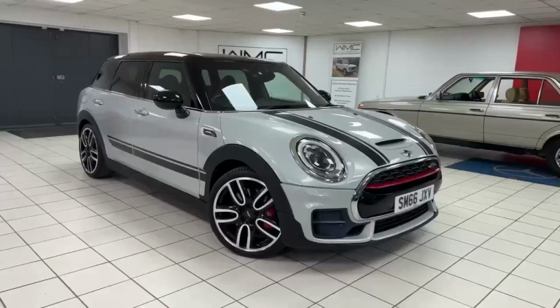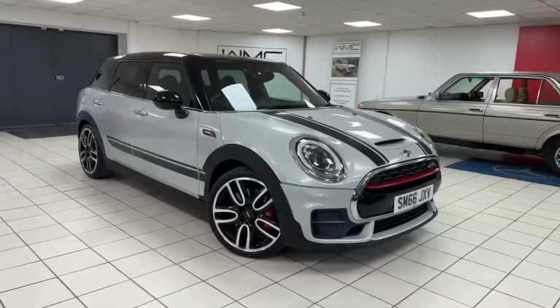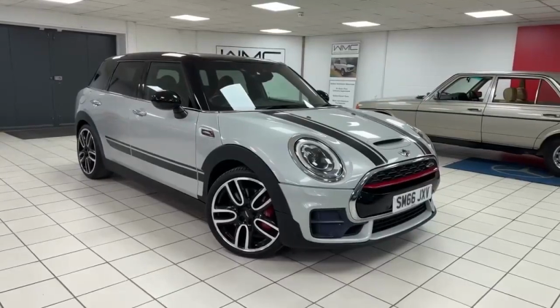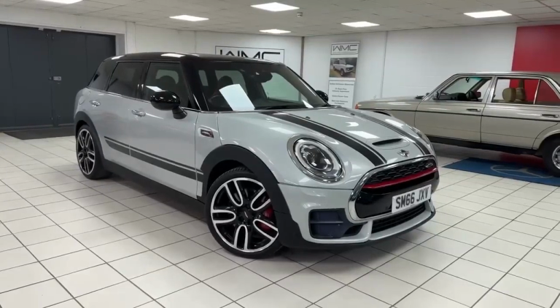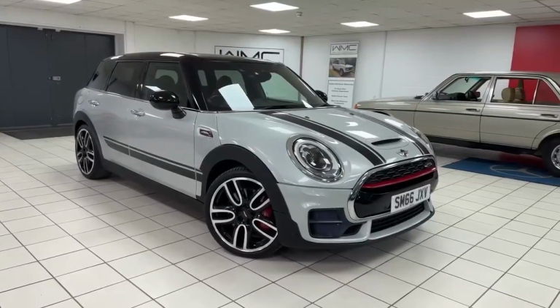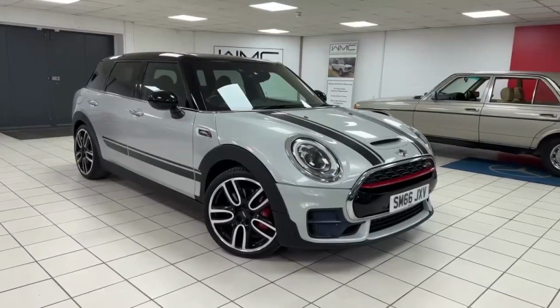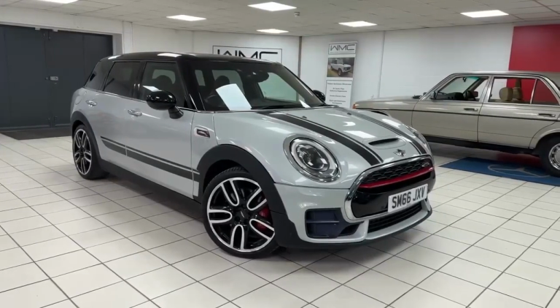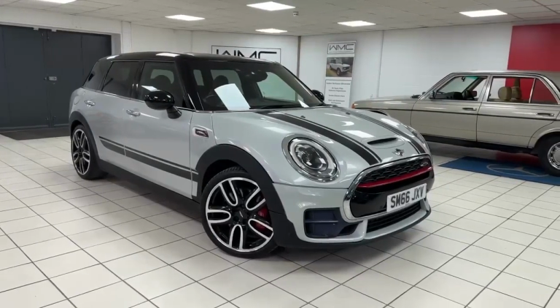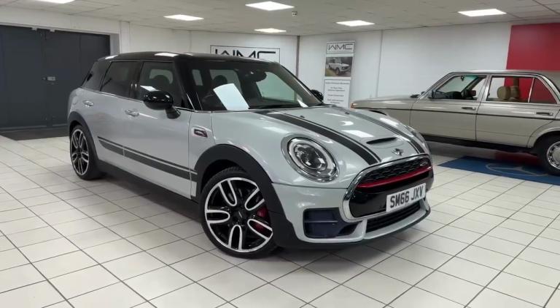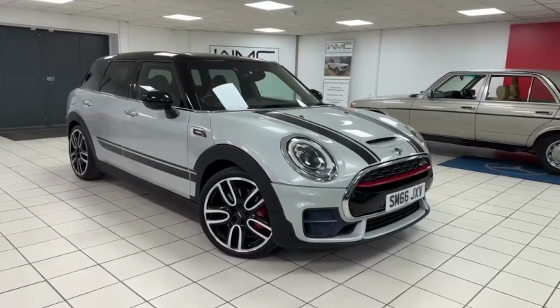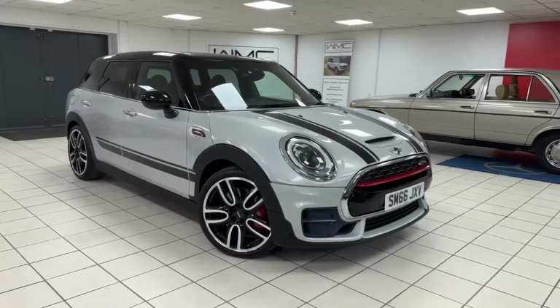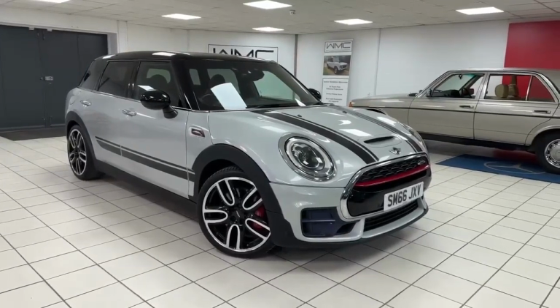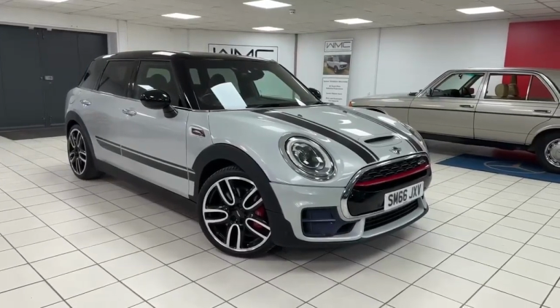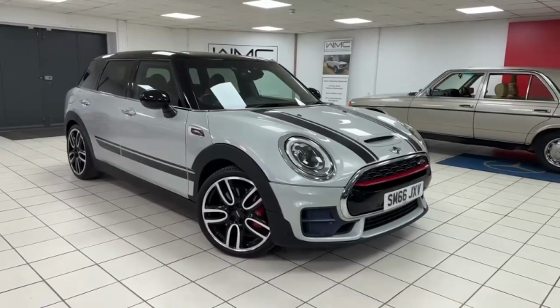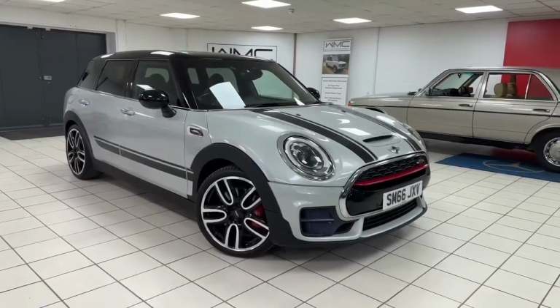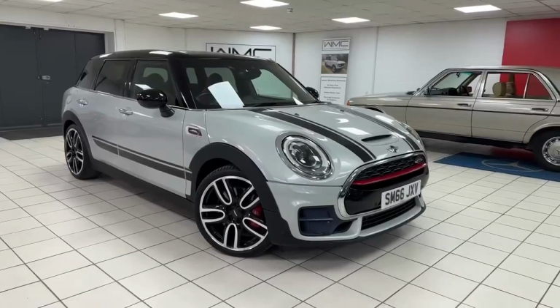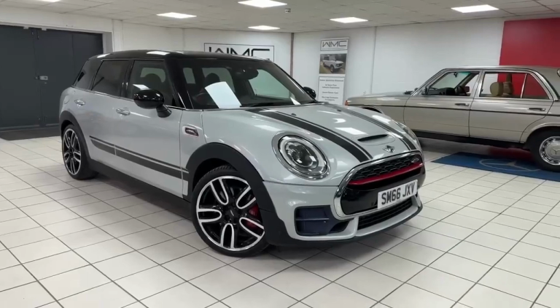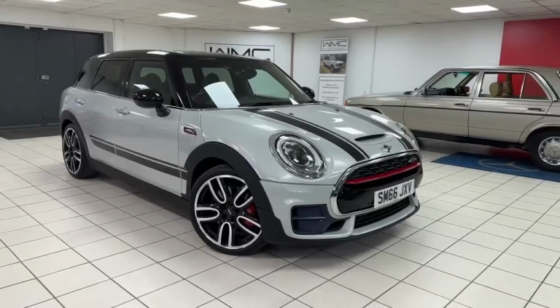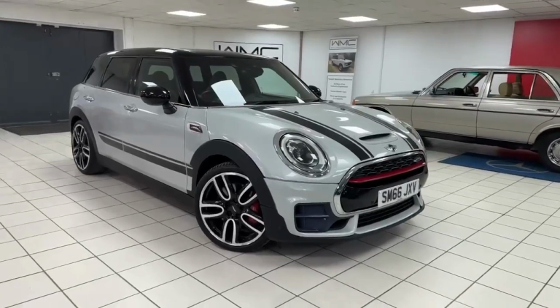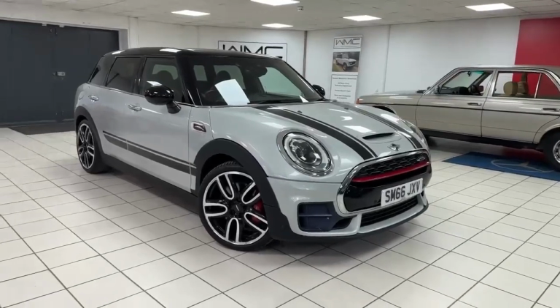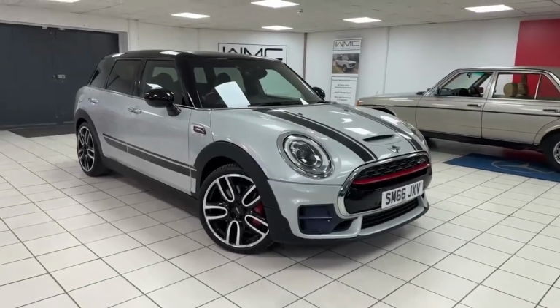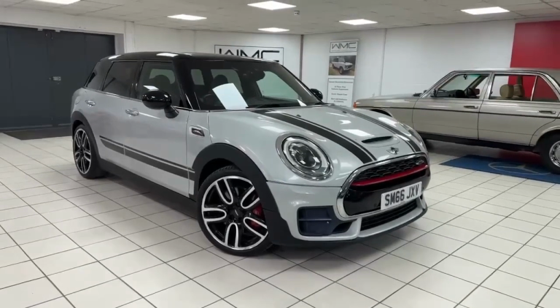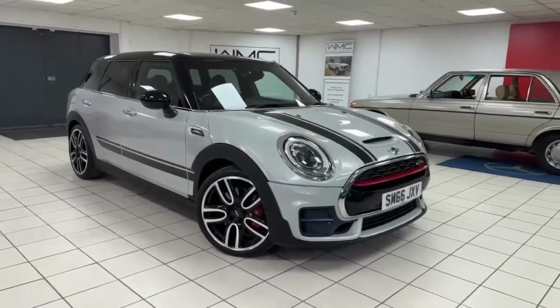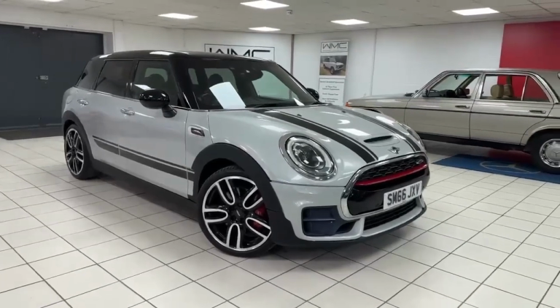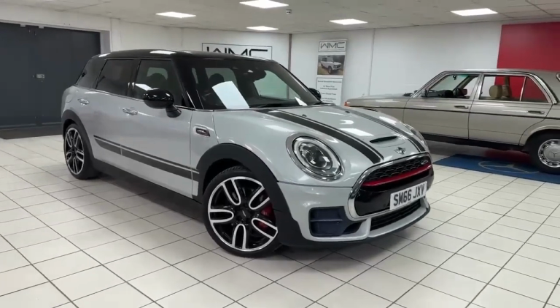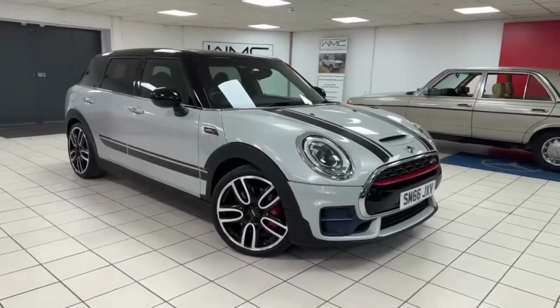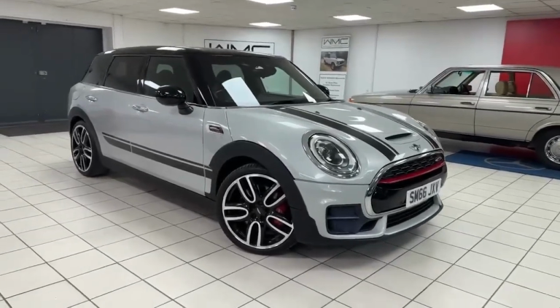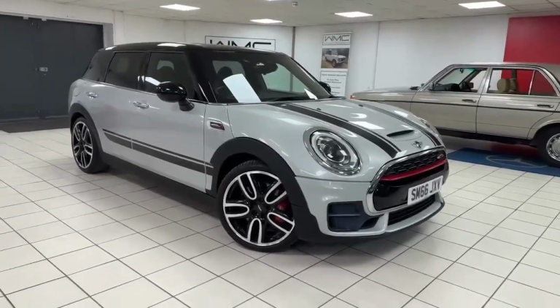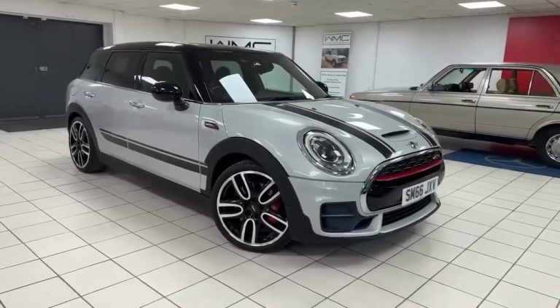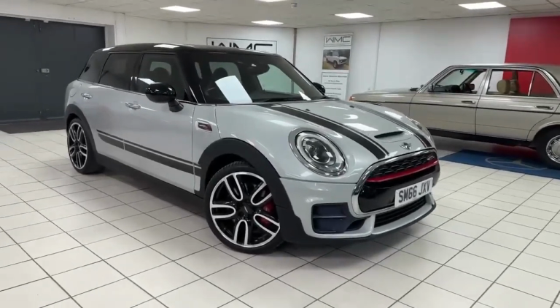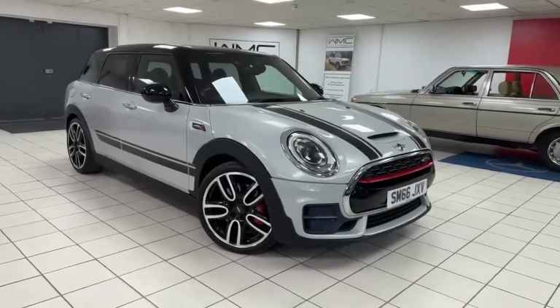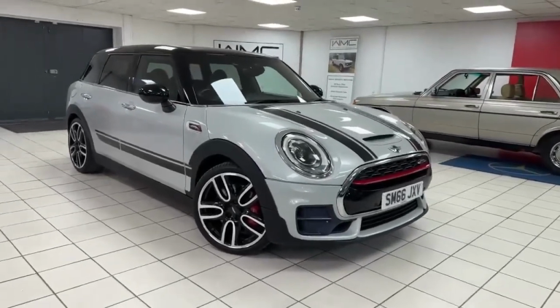Hello, this is Andy from Walt Motor Company in Newbury and welcome to the sale of this 2016 66-registered Mini Cooper.